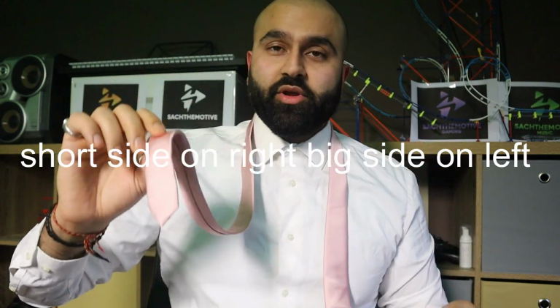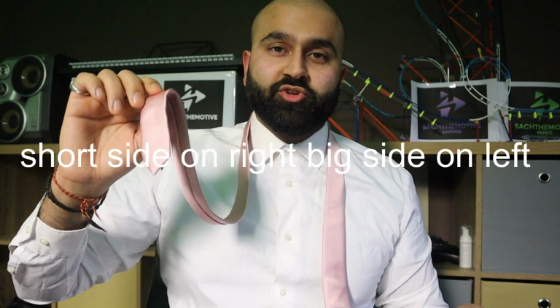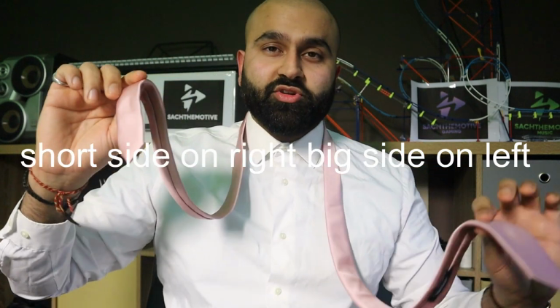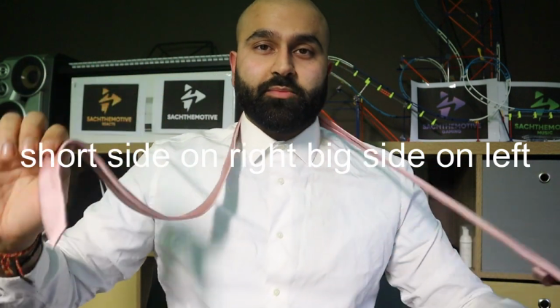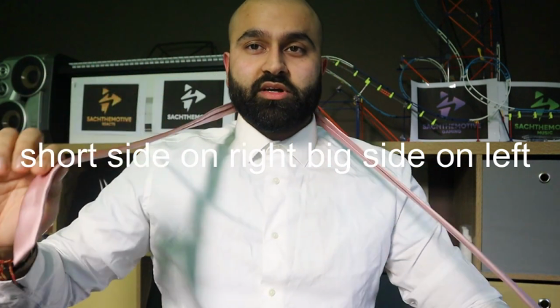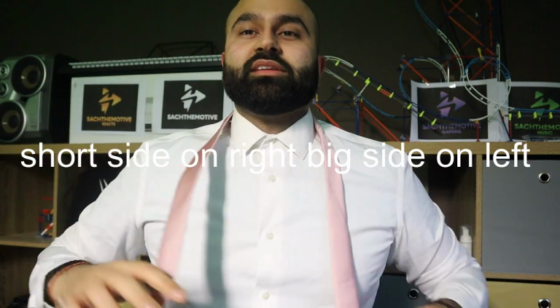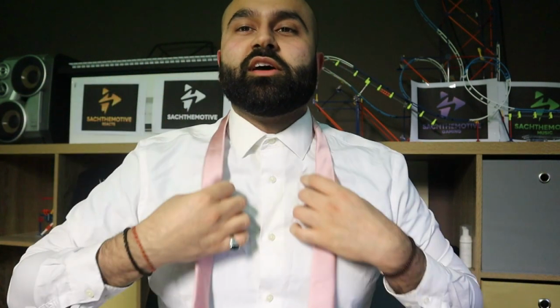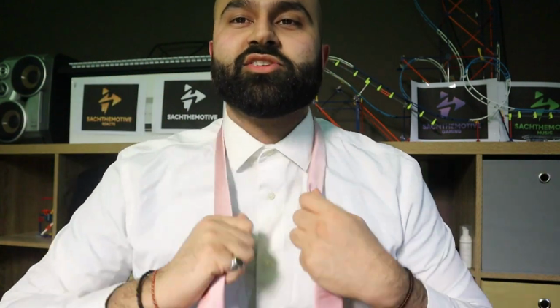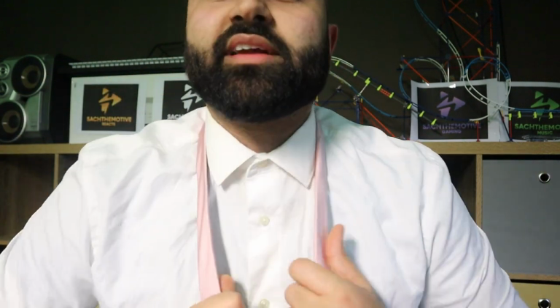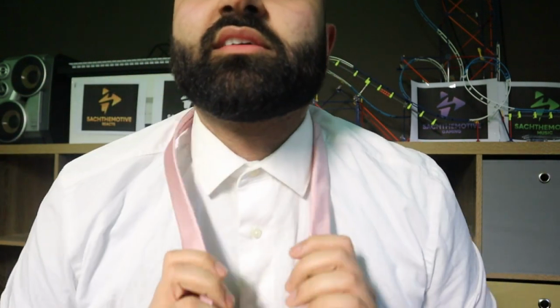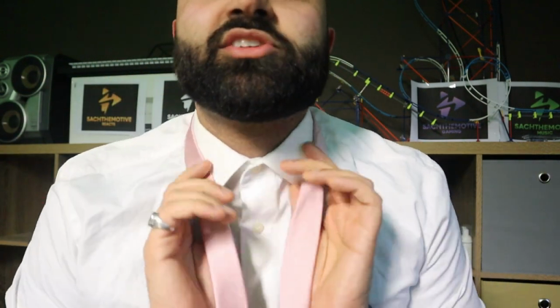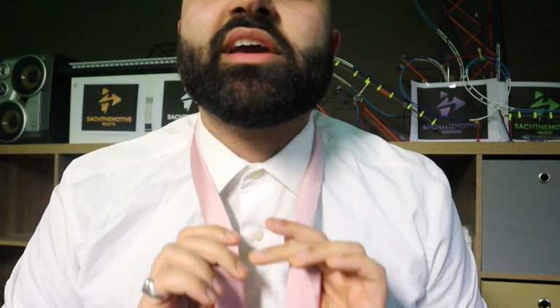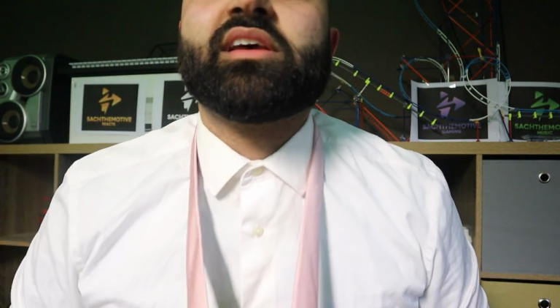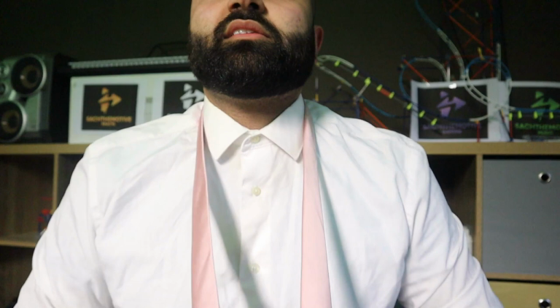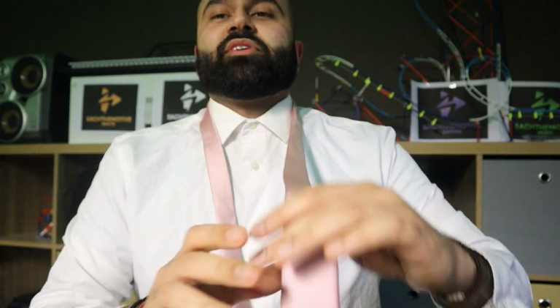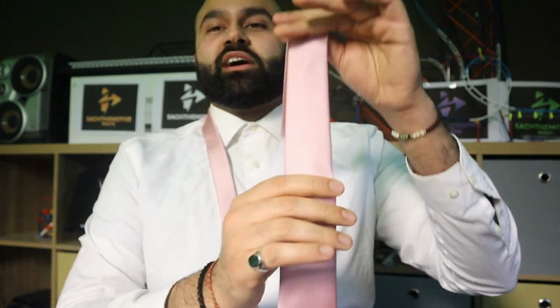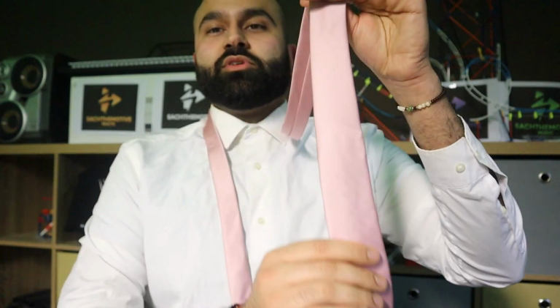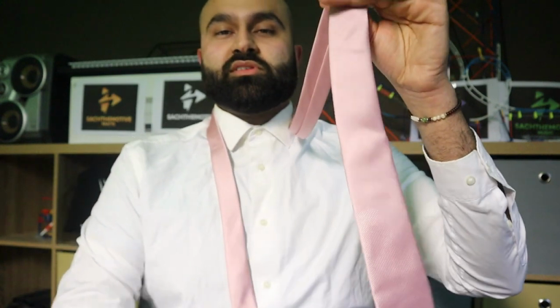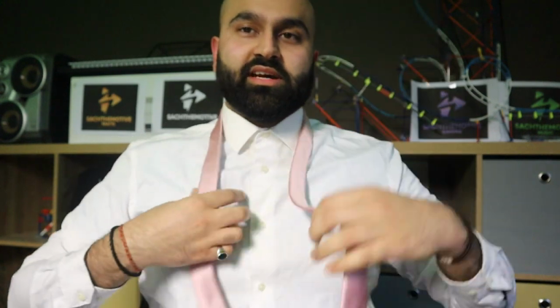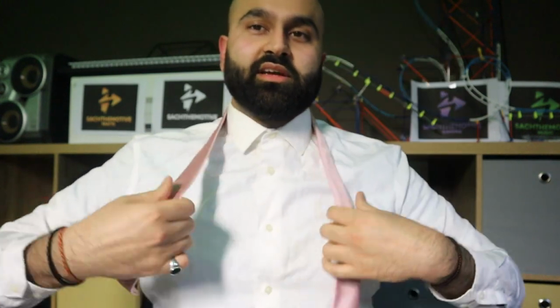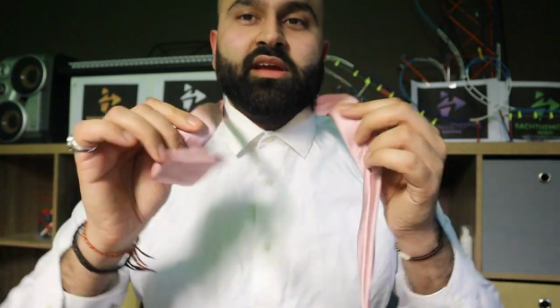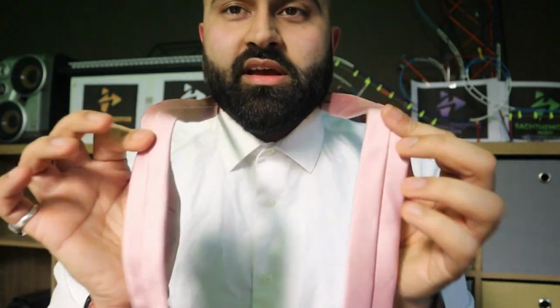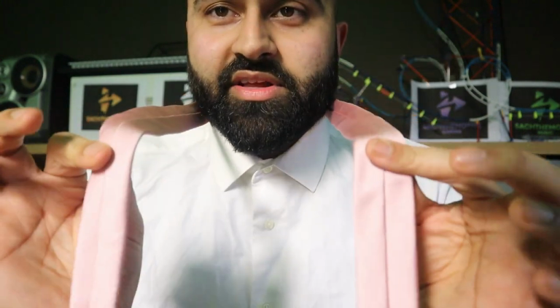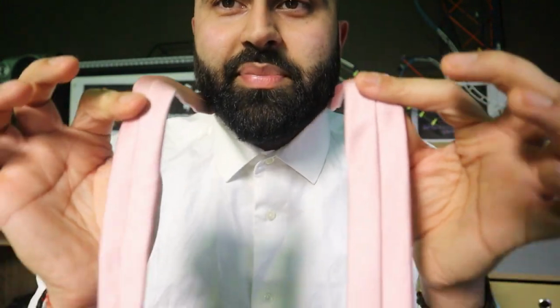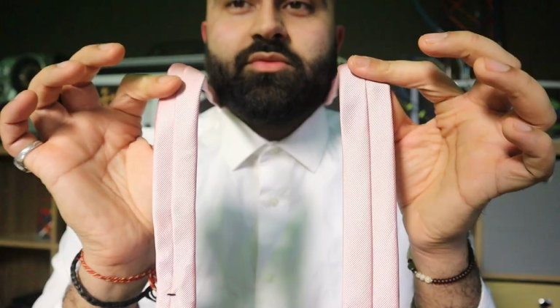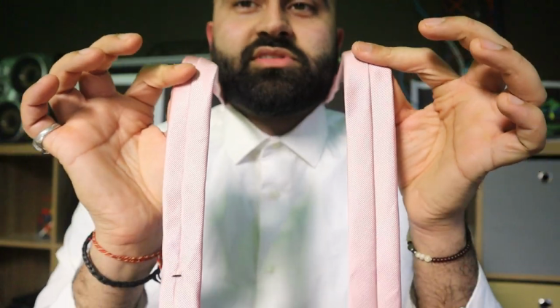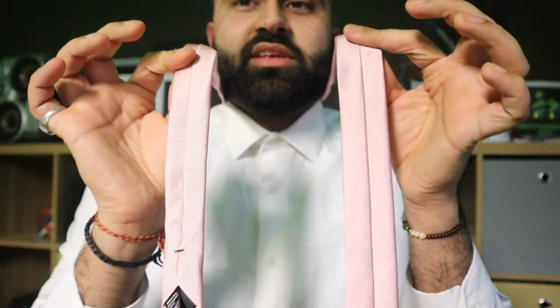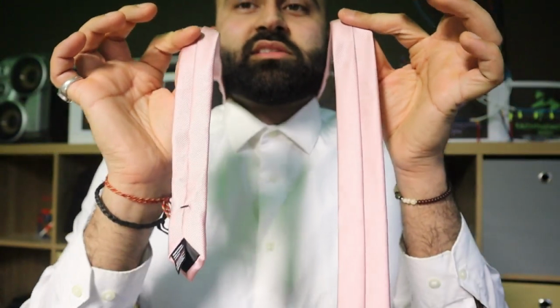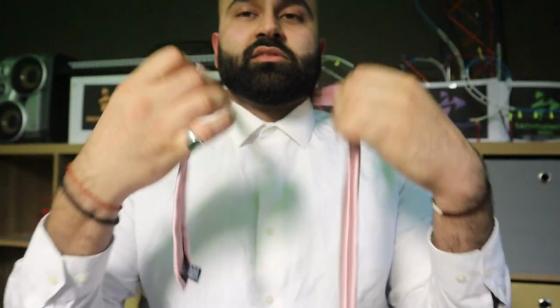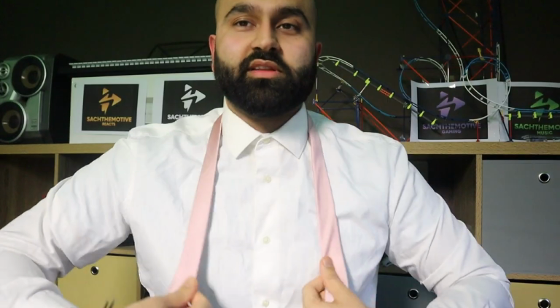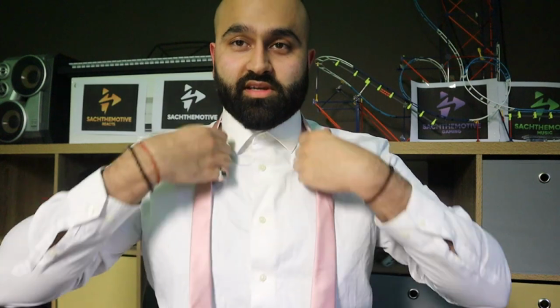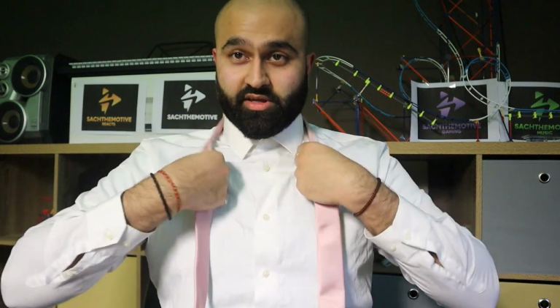What you're going to do, you're going to put the tie around your neck, the shiny side facing outwards on the outside, and then the back which looks like this on the inside. Okay?